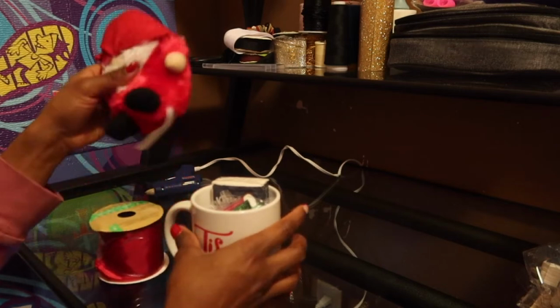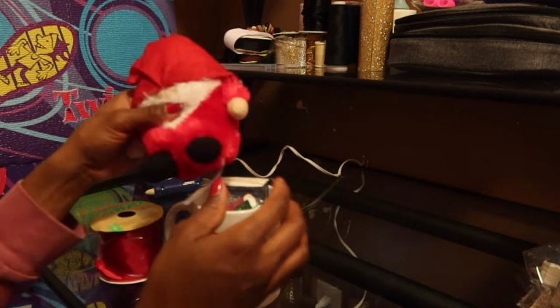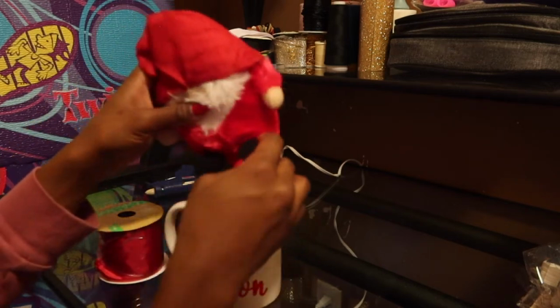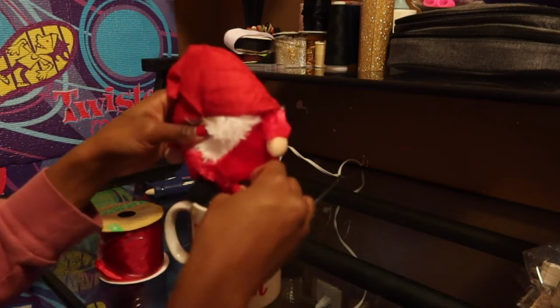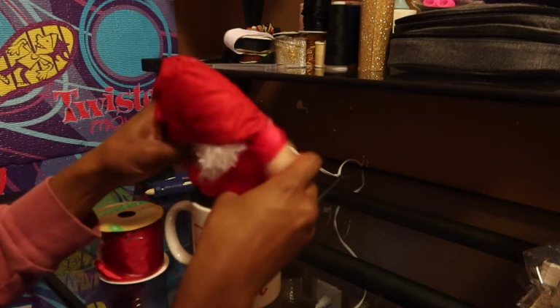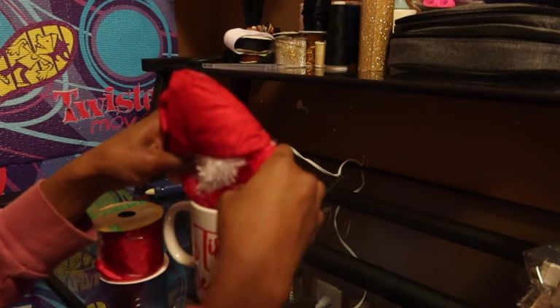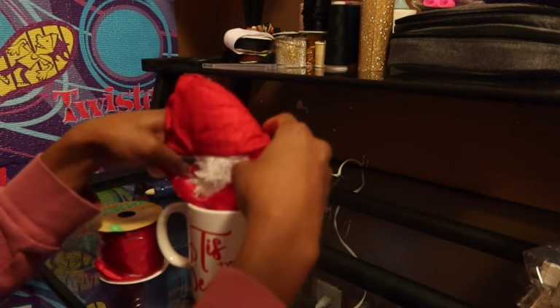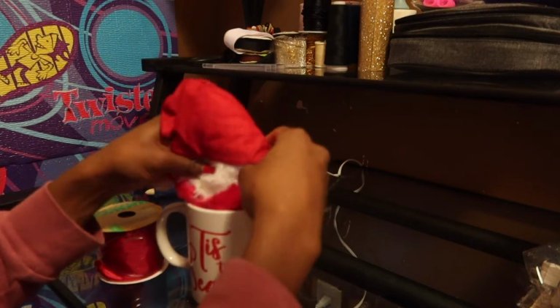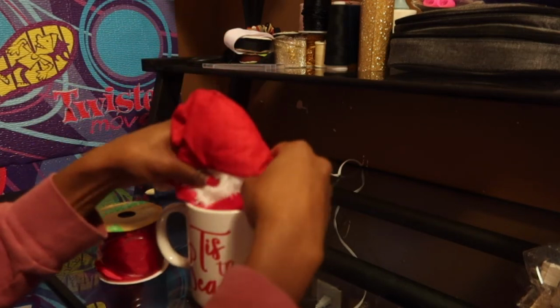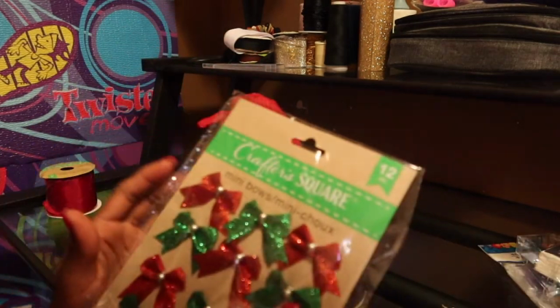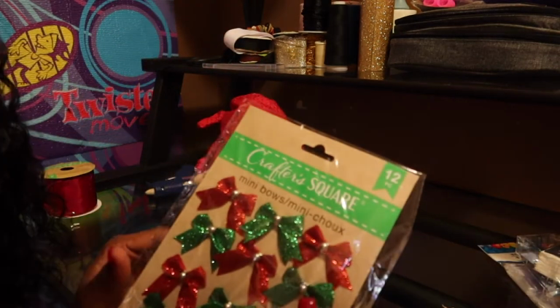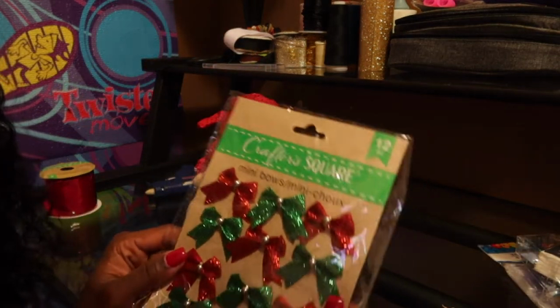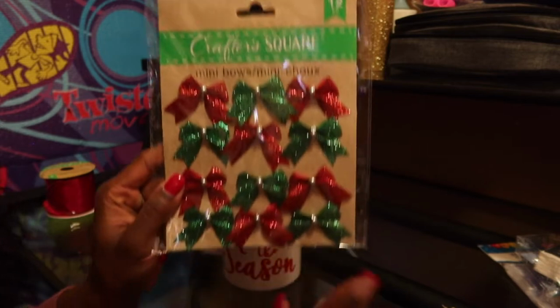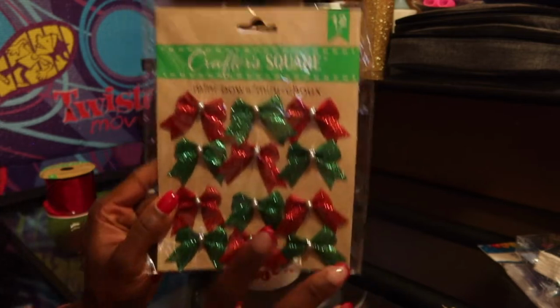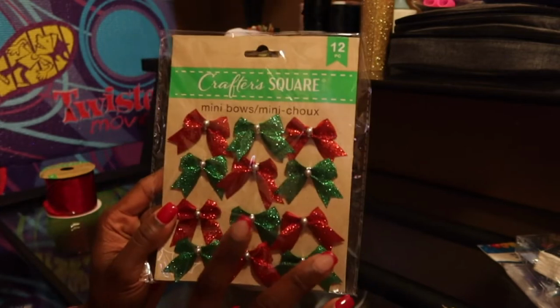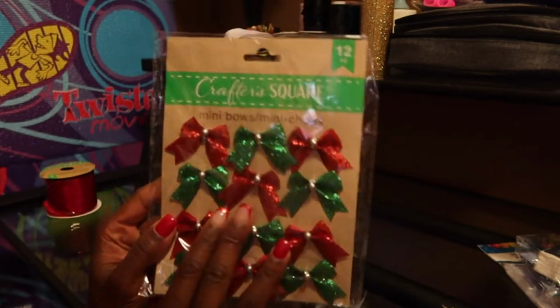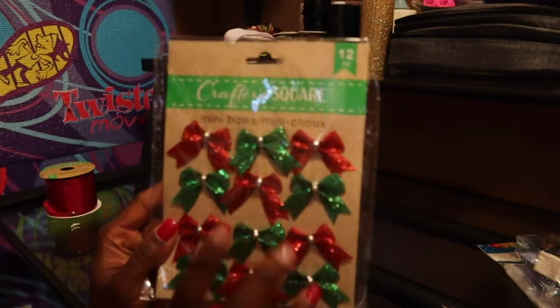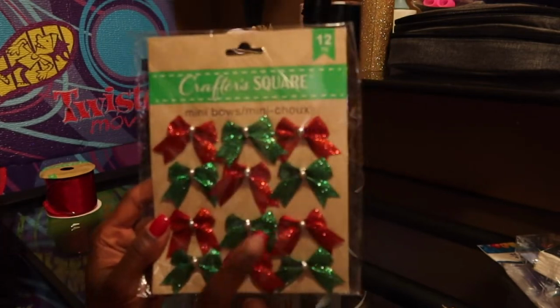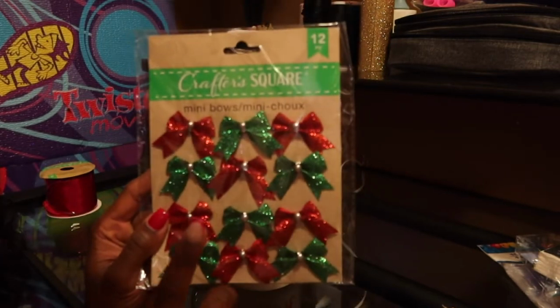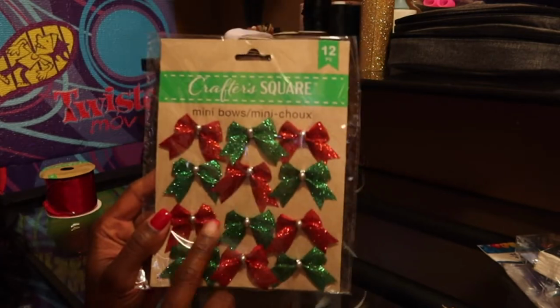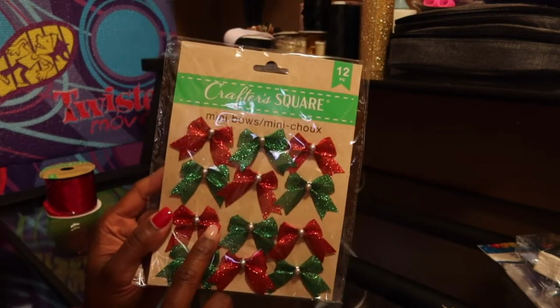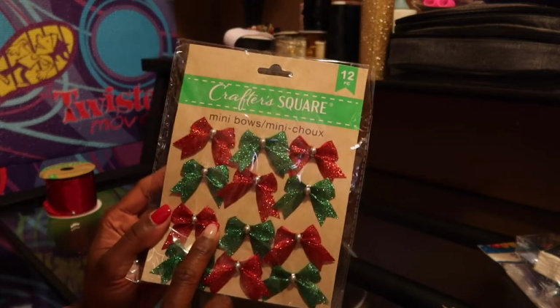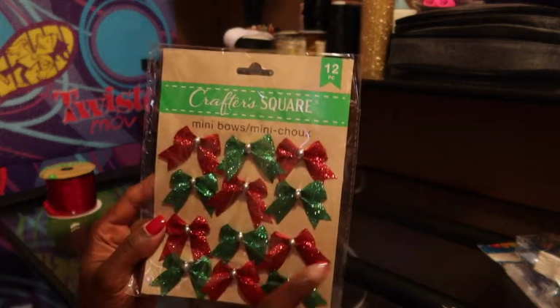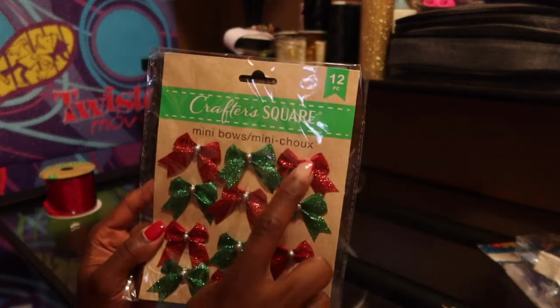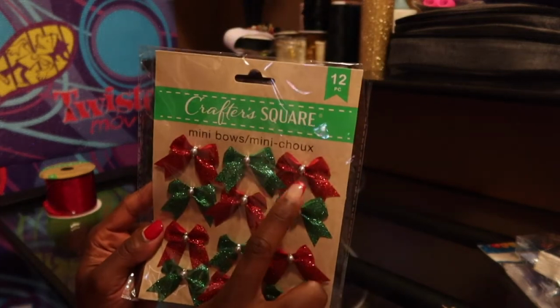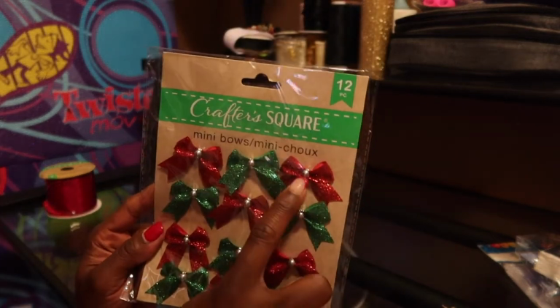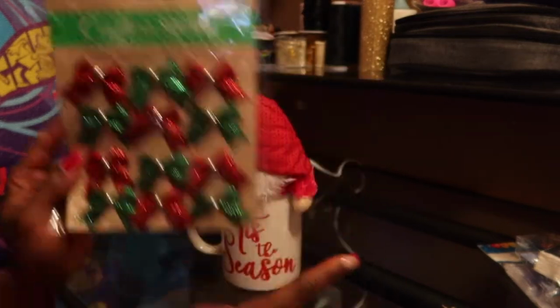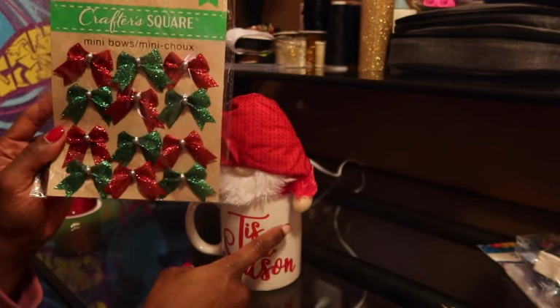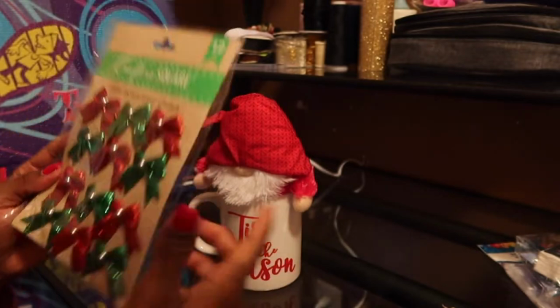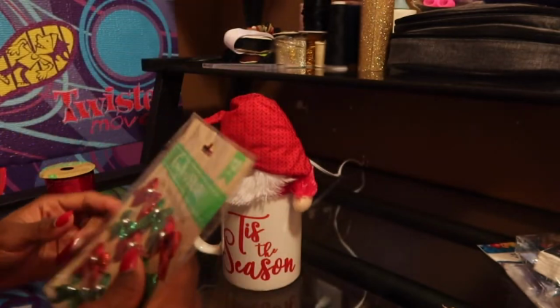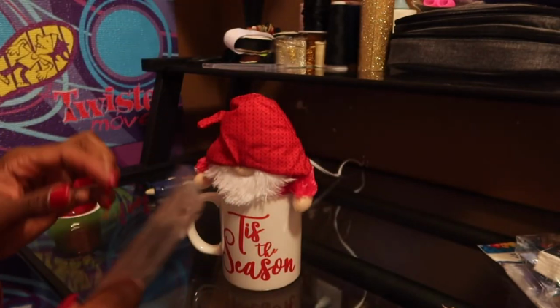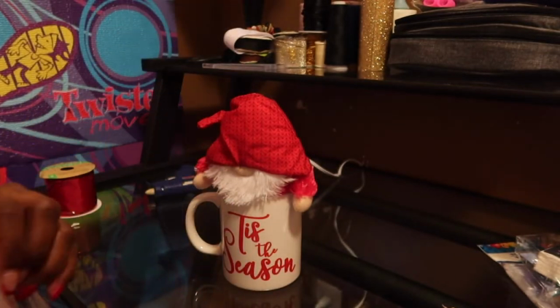Now I'm going to stuff everything on top, and to really finish this off I'm going to take one of these bows — I also got this from Dollar Tree. I'm going to take one of the red ones and just stick it on there to finish it off.